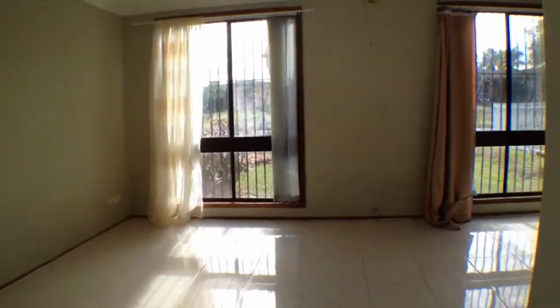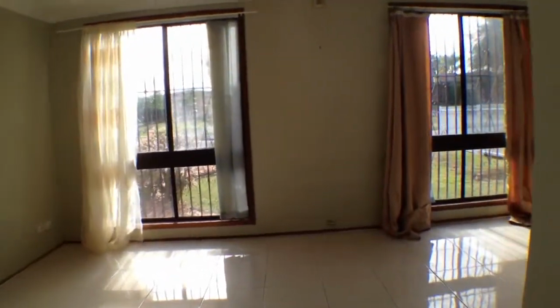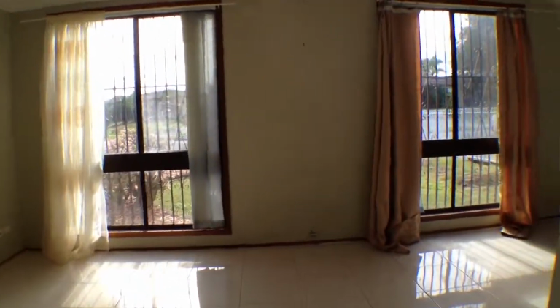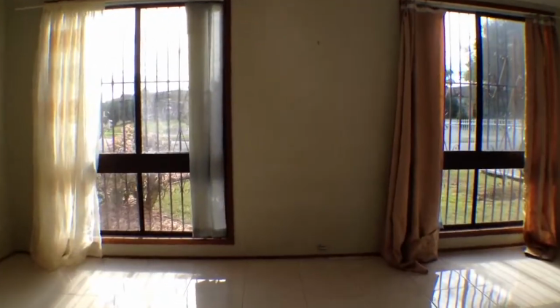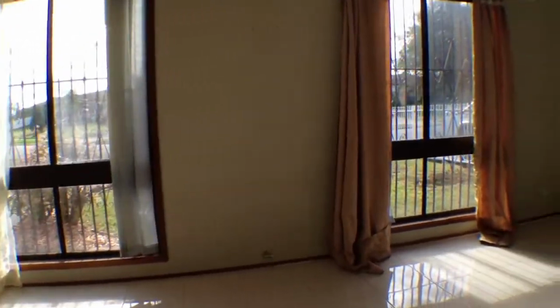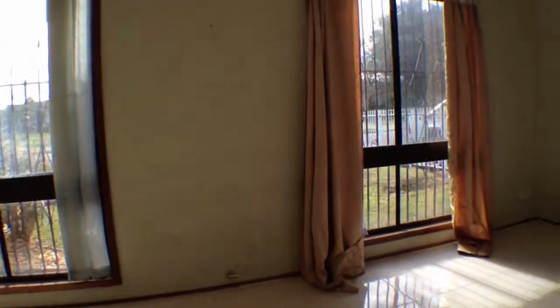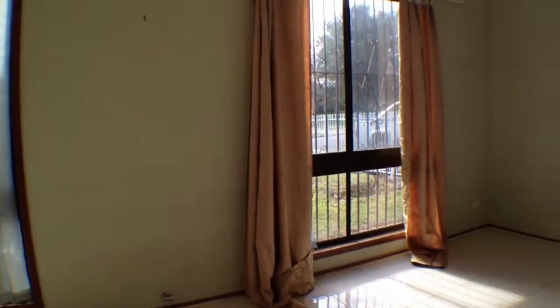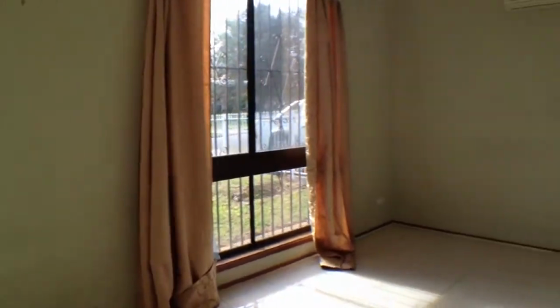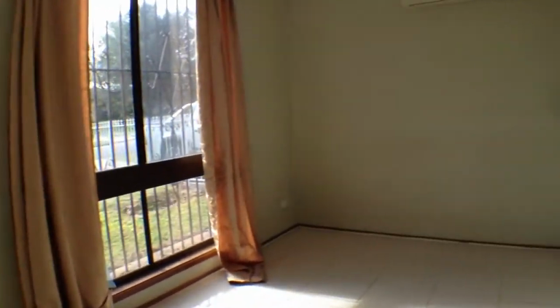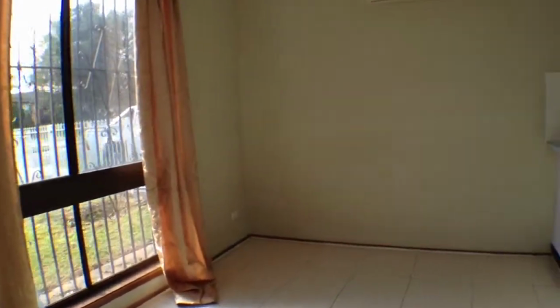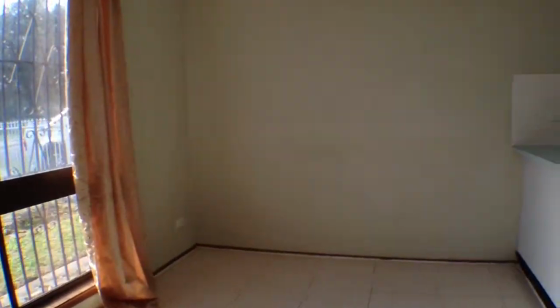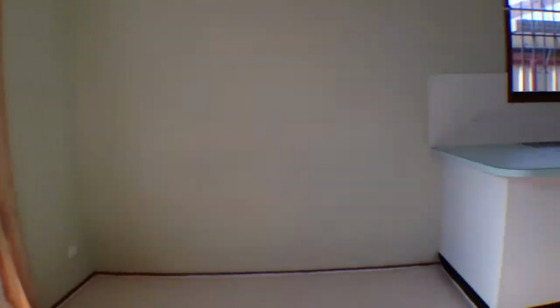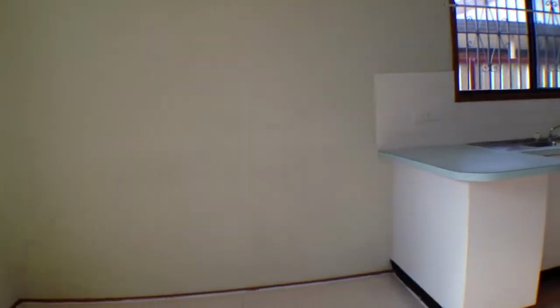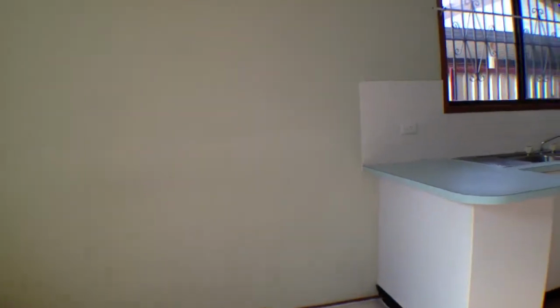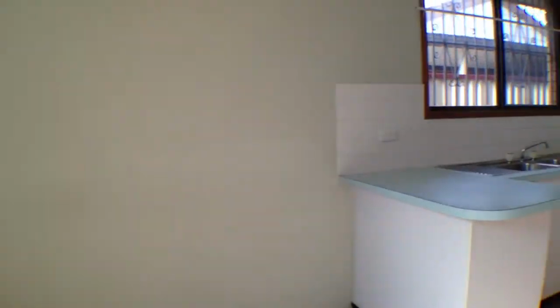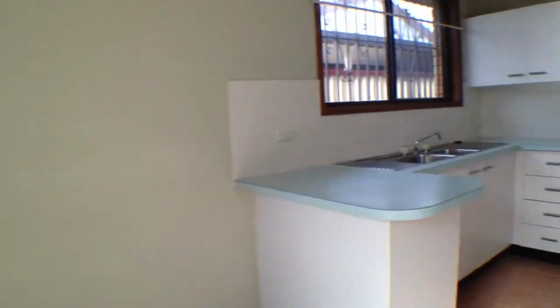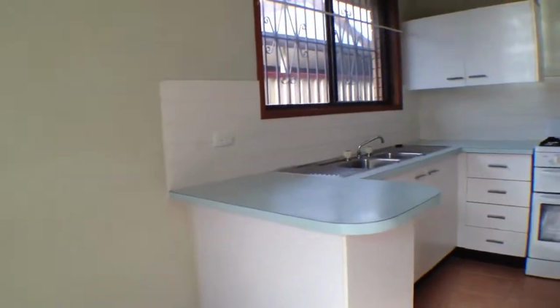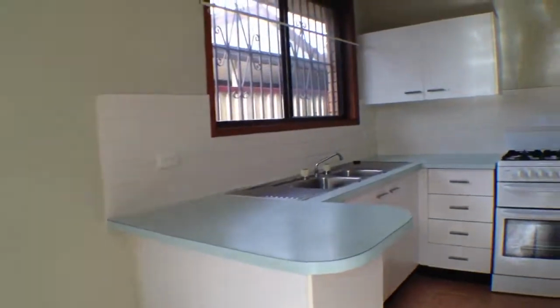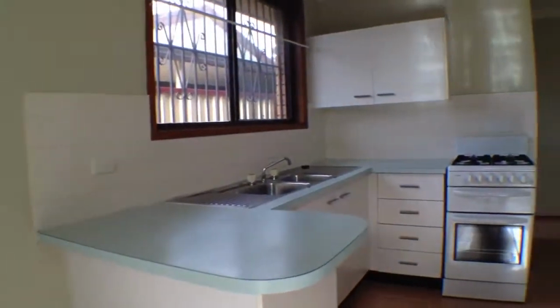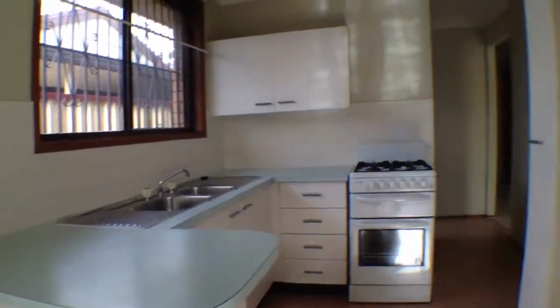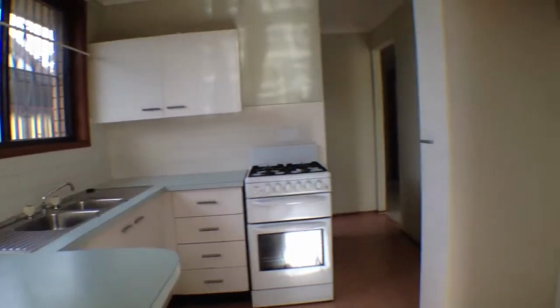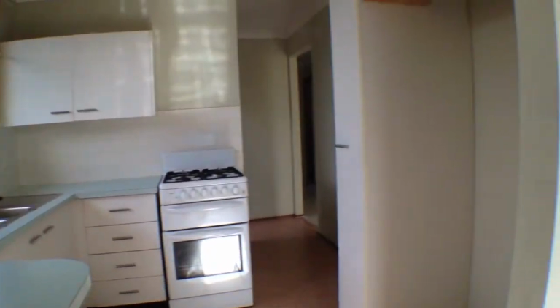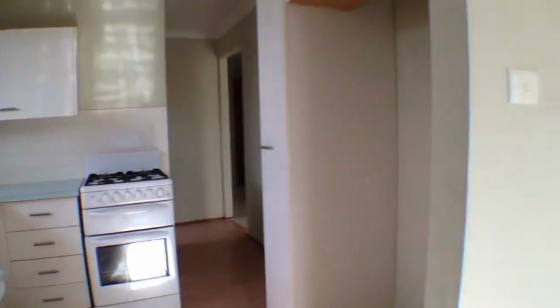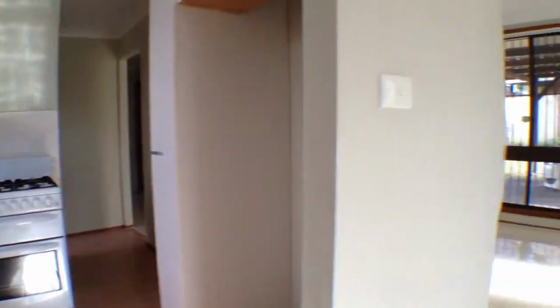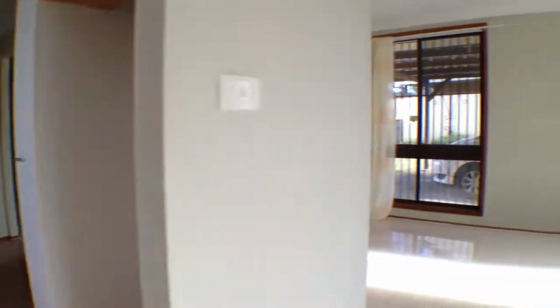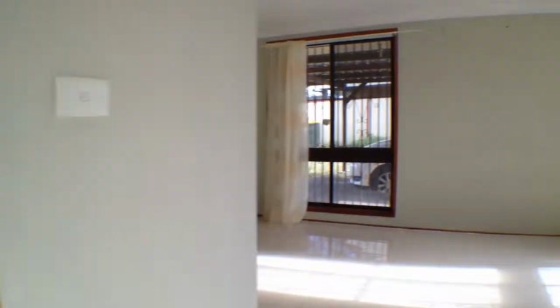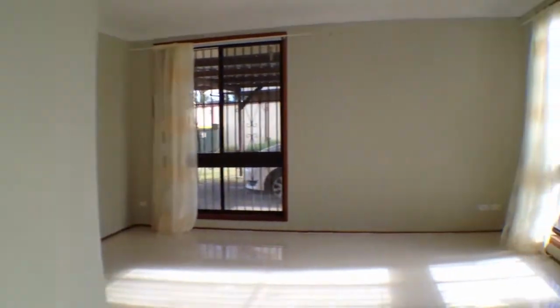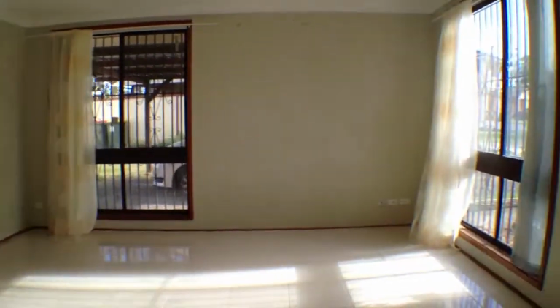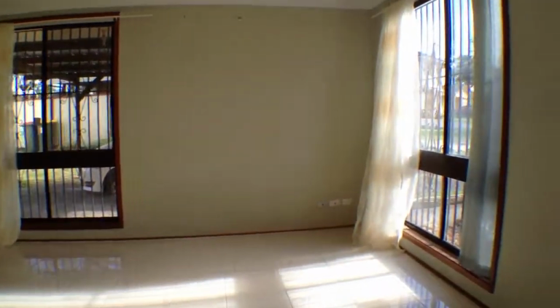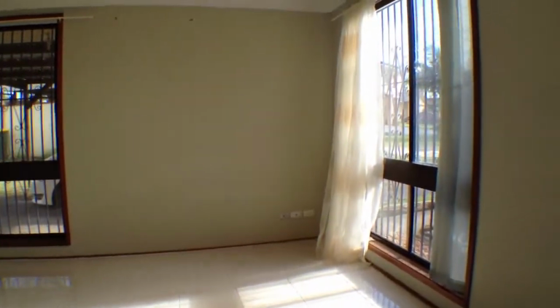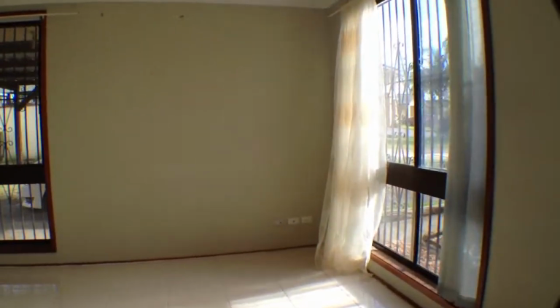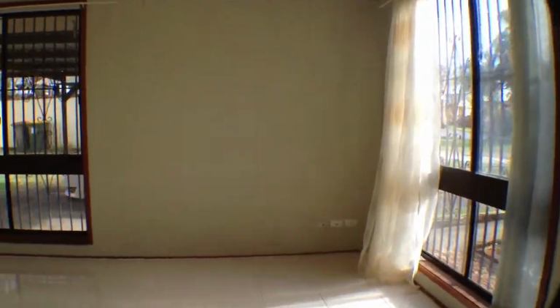If you would like to inquire about this property or make a time to inspect, you can call our office on 9832 3800 and help us make this house your home.